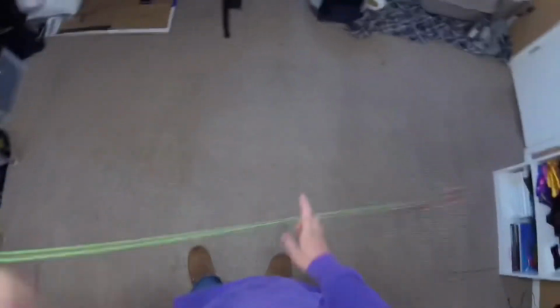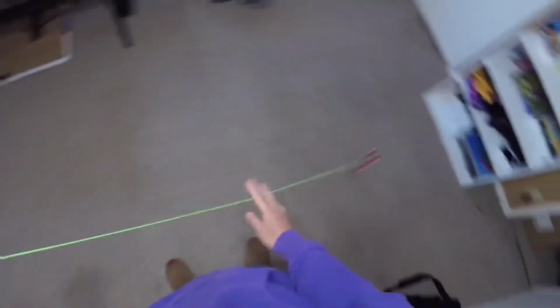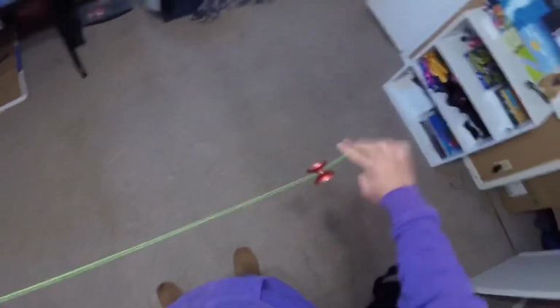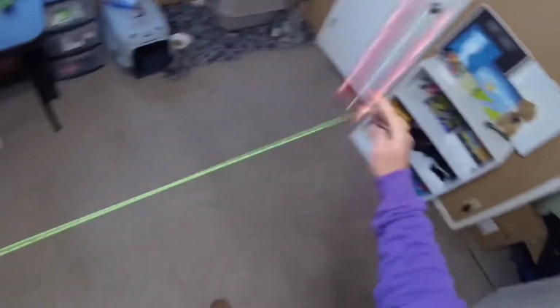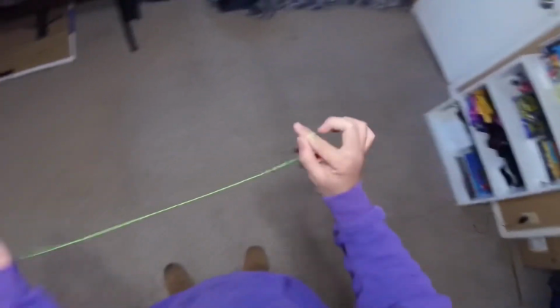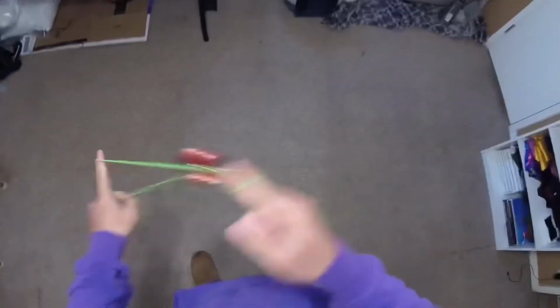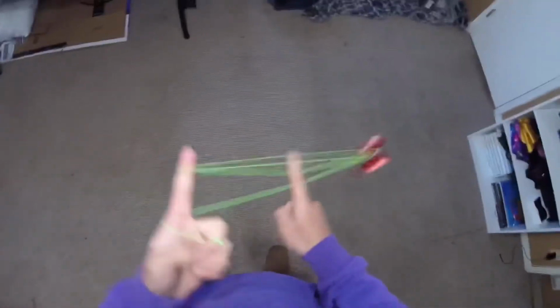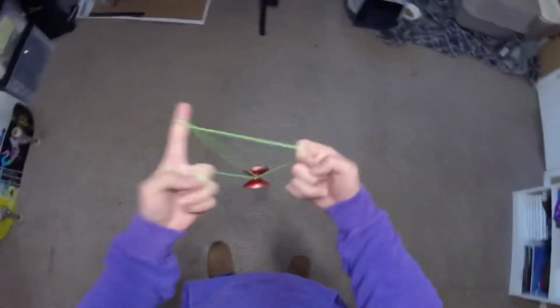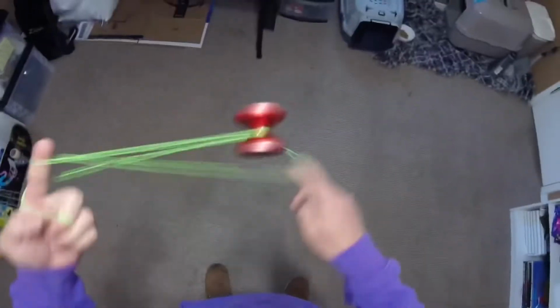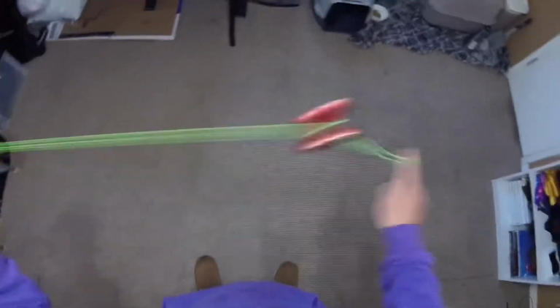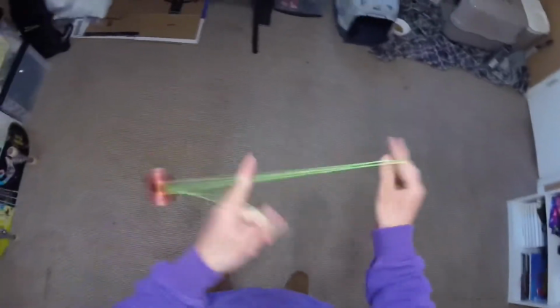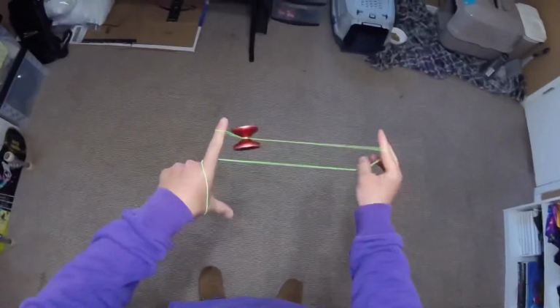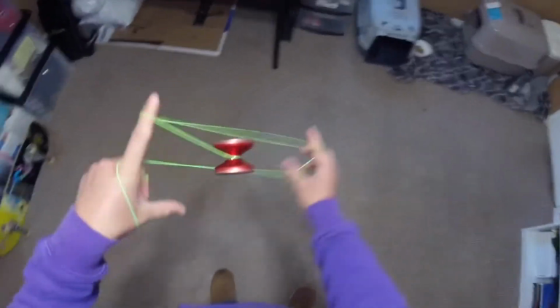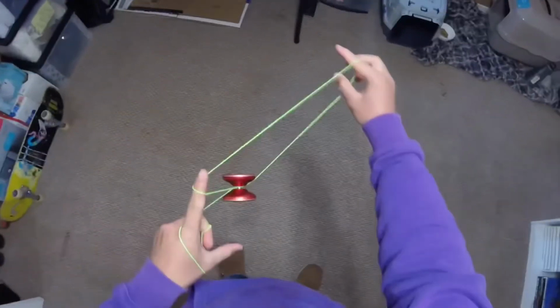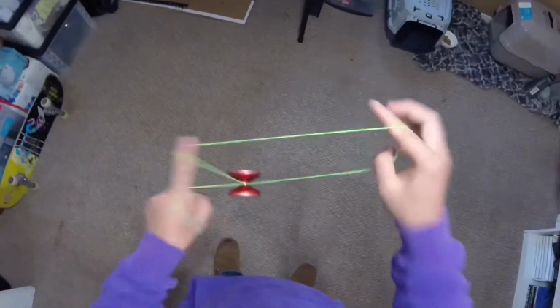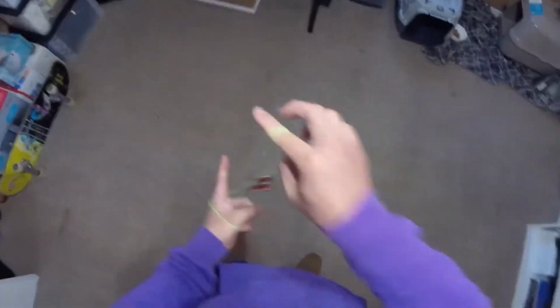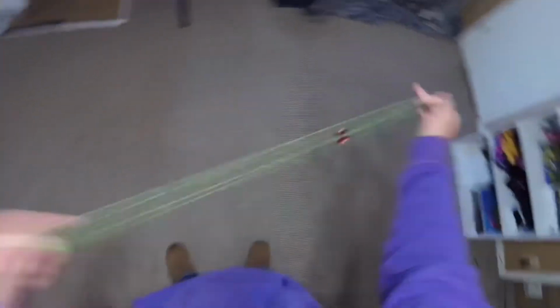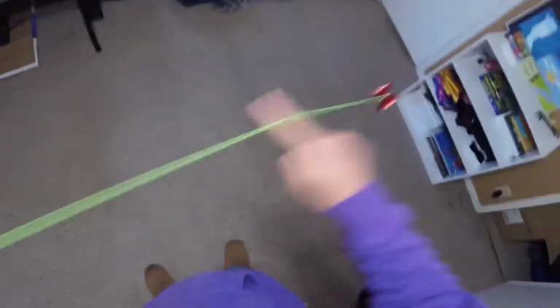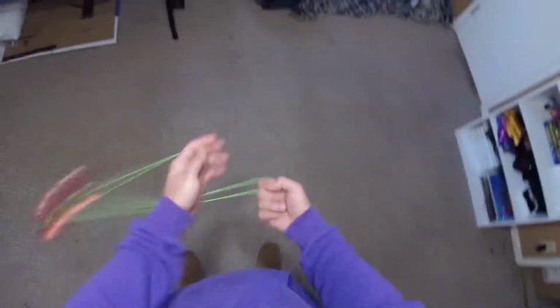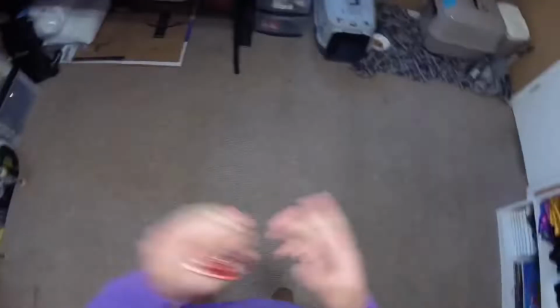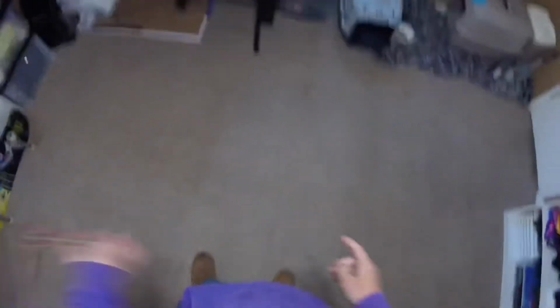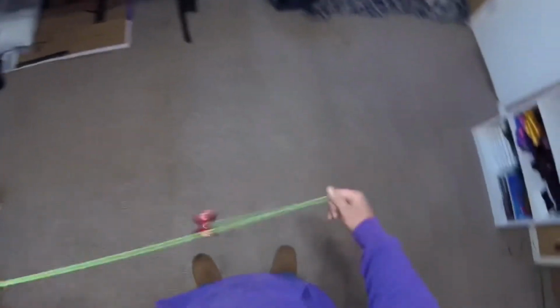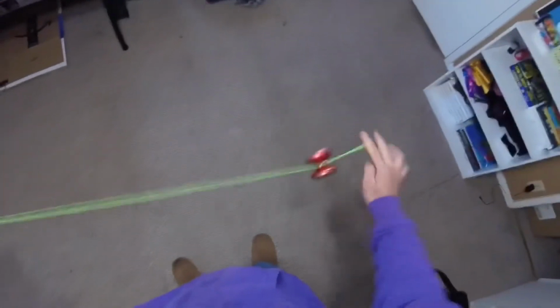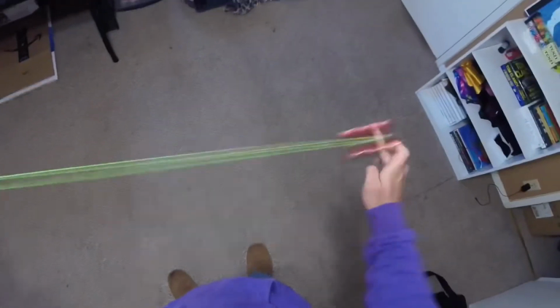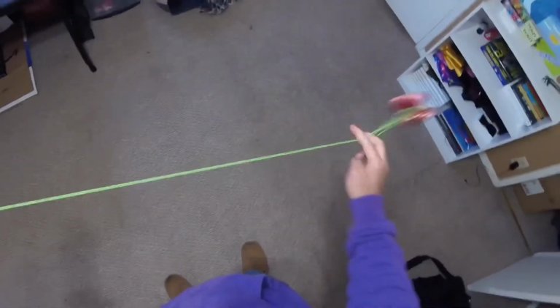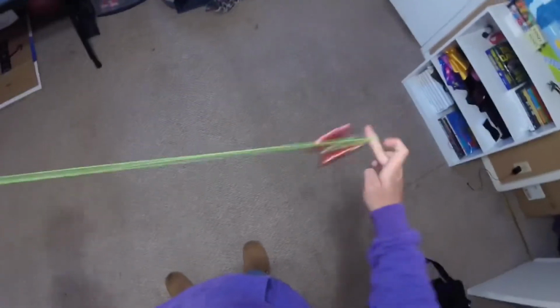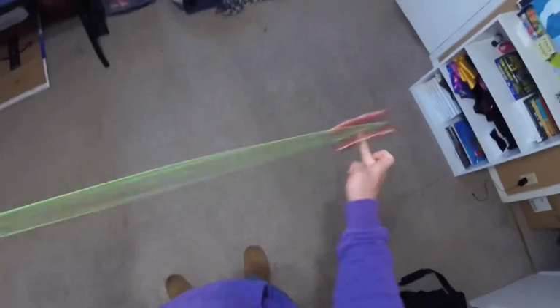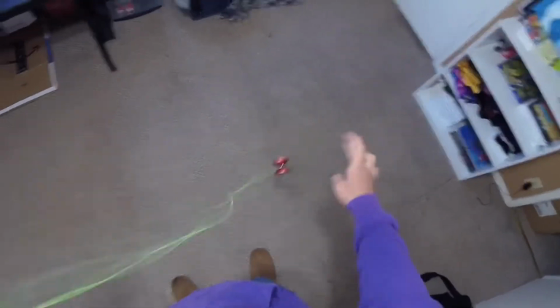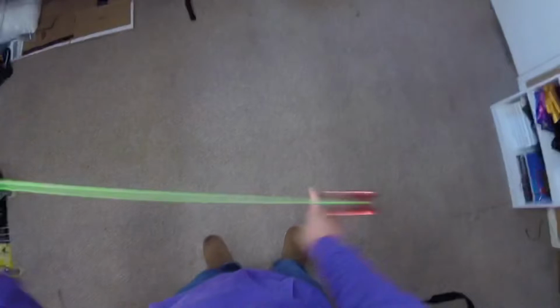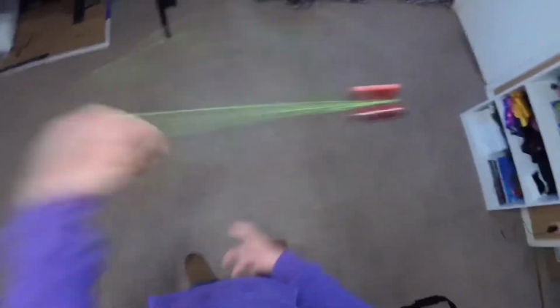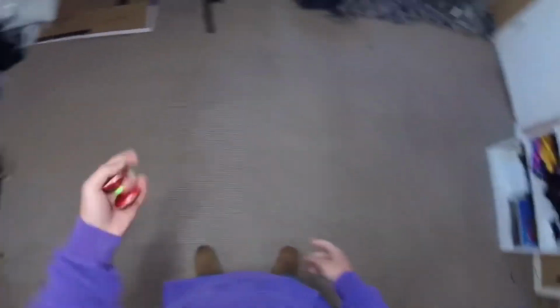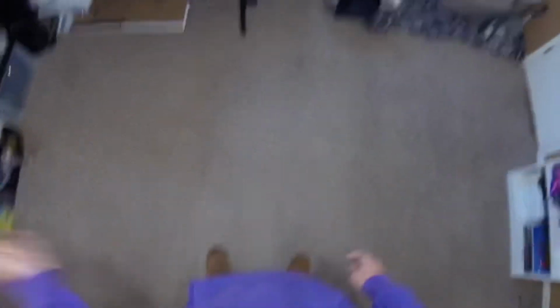I picked this up when I was pretty young and the skill never really went away — it's kind of like riding a bike. I am a little rusty so I do have to get back into the groove of things, but my basic trick knowledge is still there.